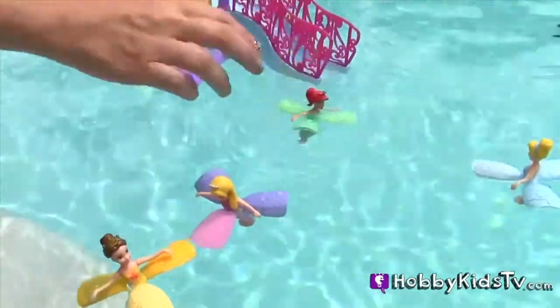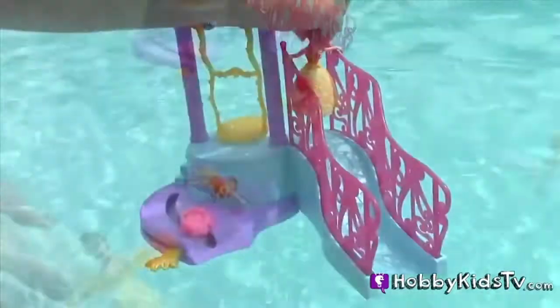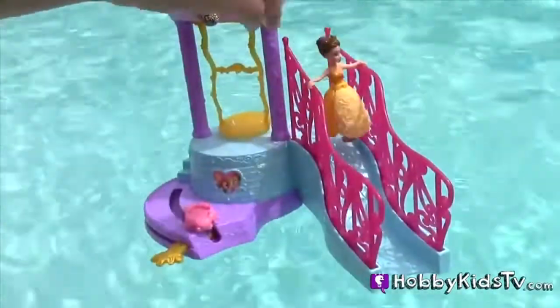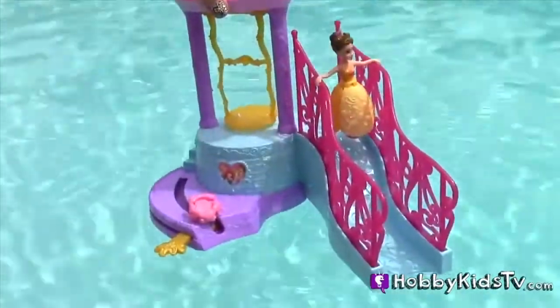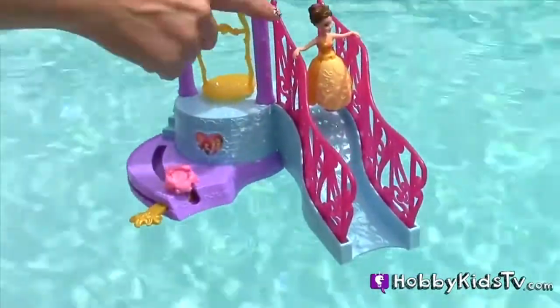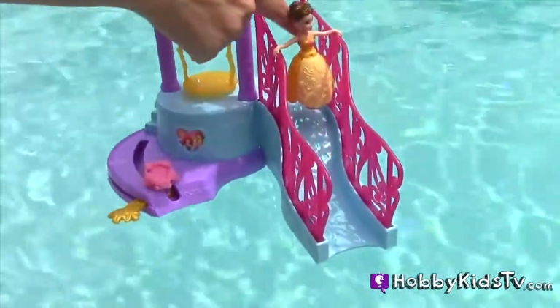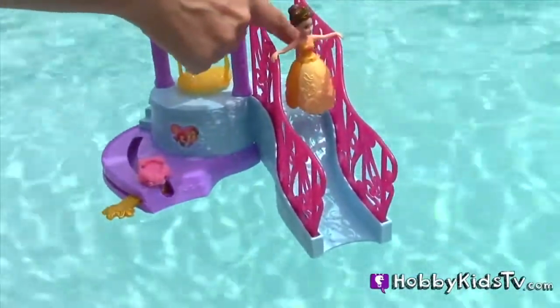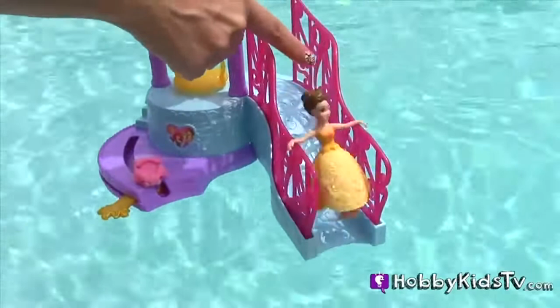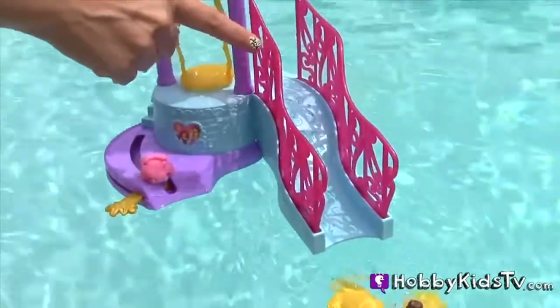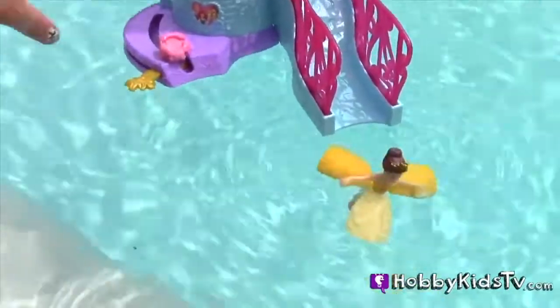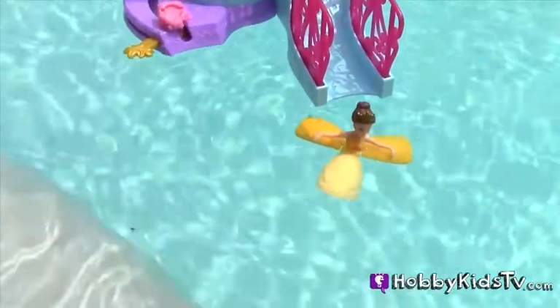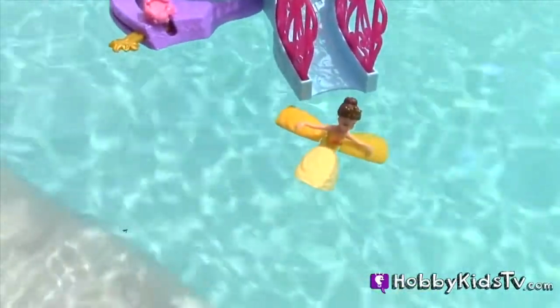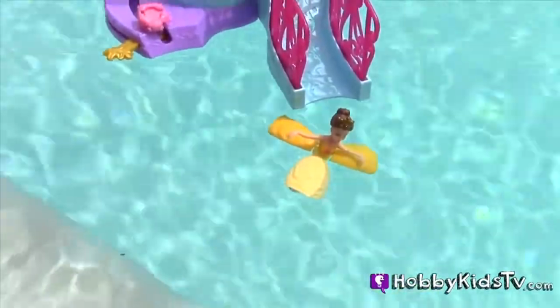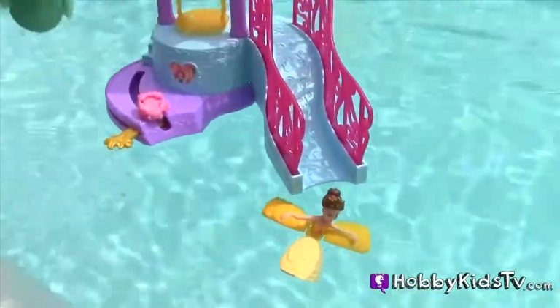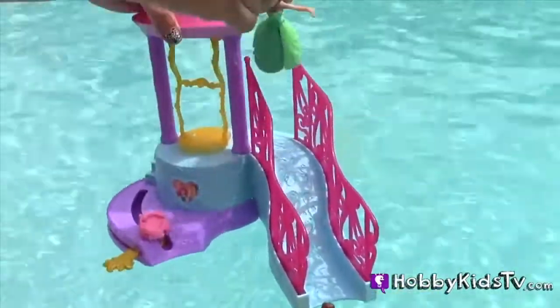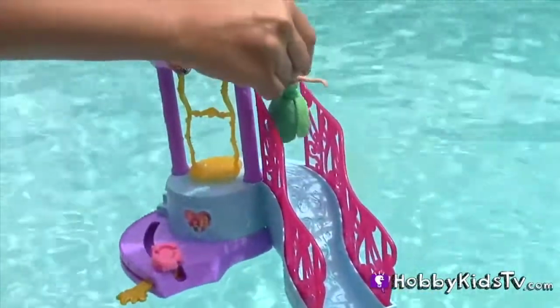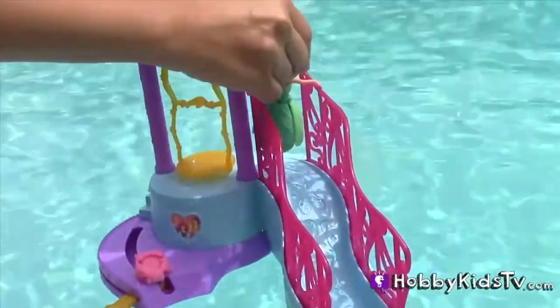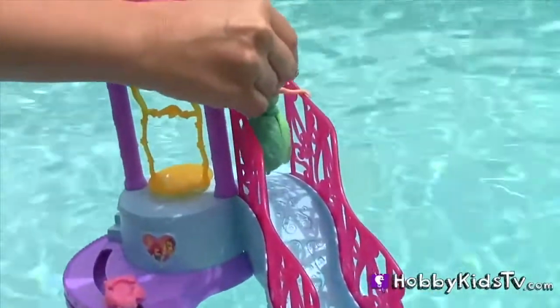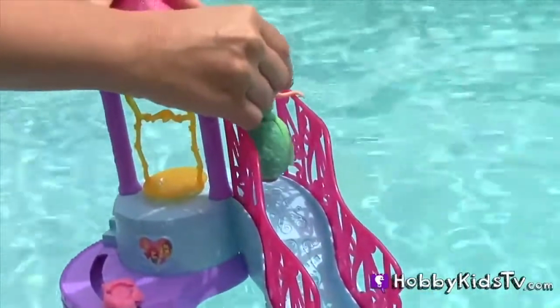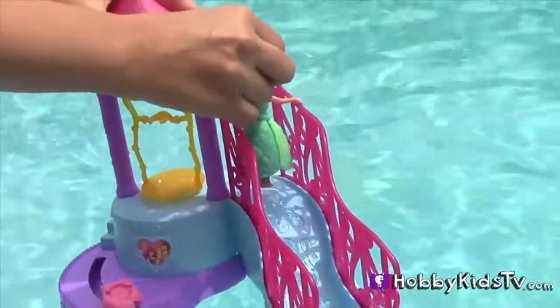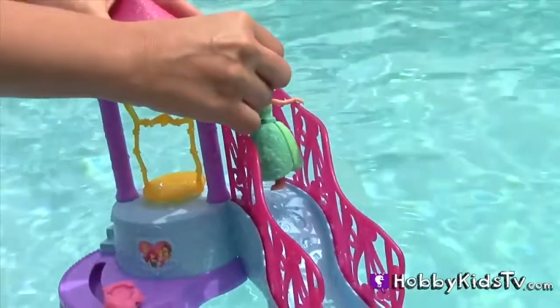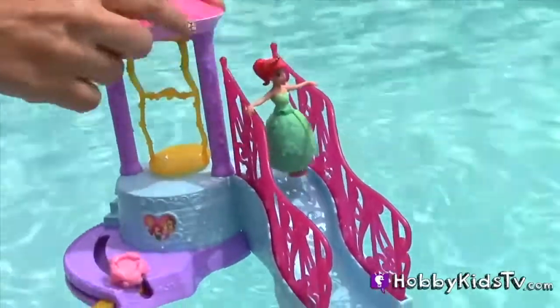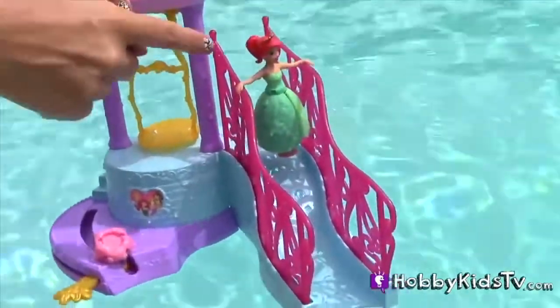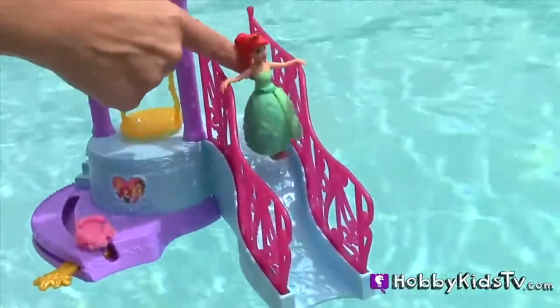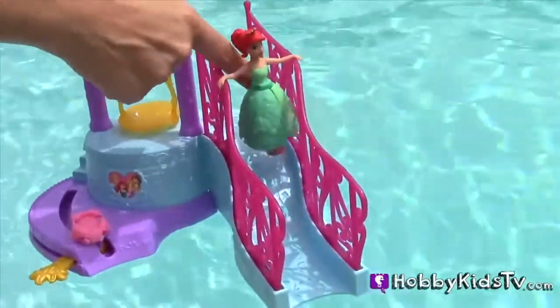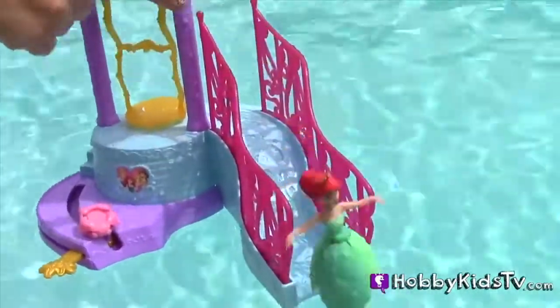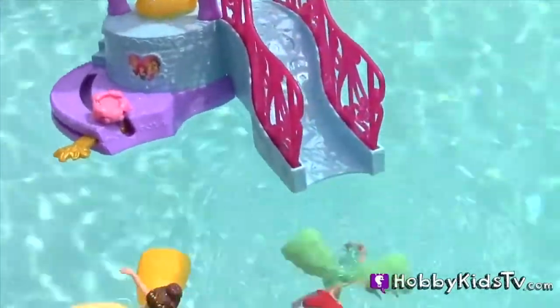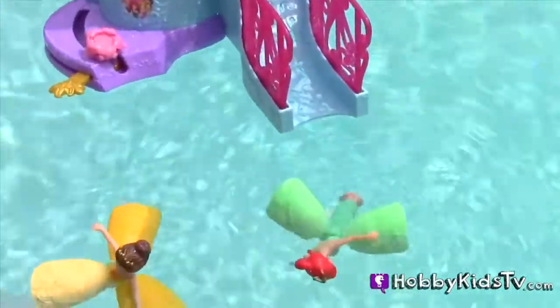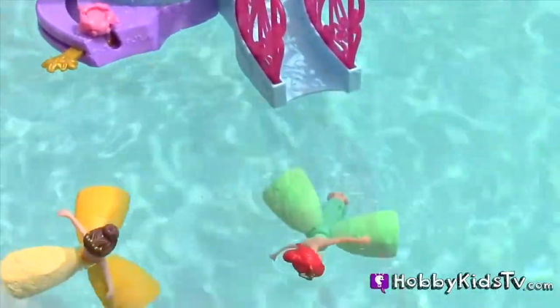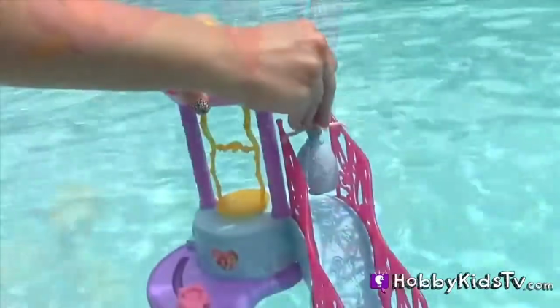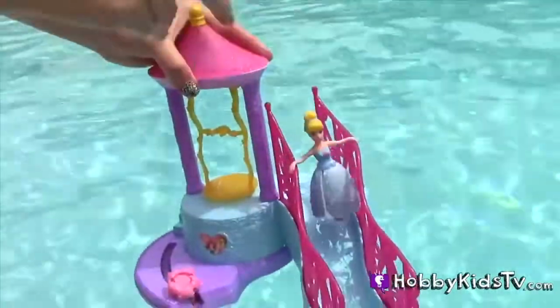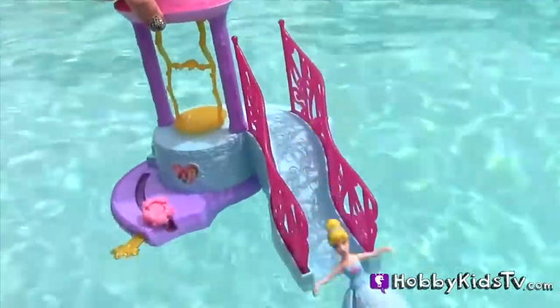Let's have Belle go down the slide. Give her a little boost. Good landing. Ariel's turn. Good job, Cinderella.